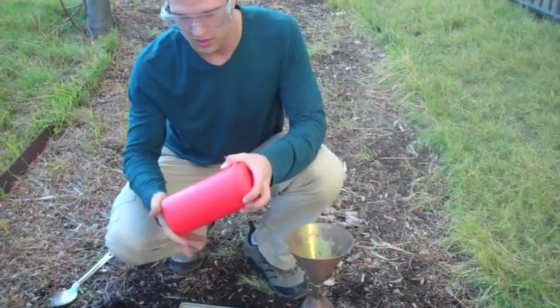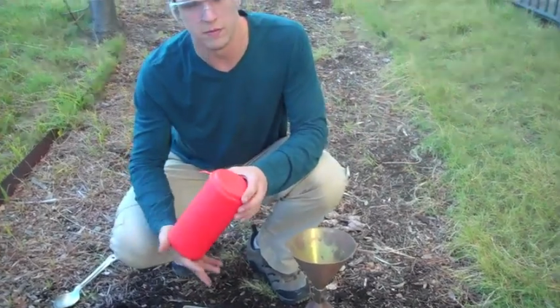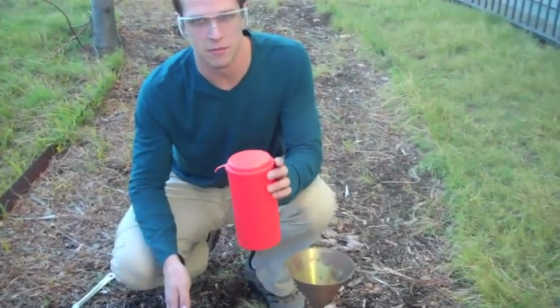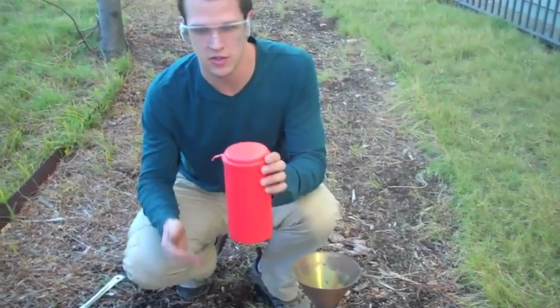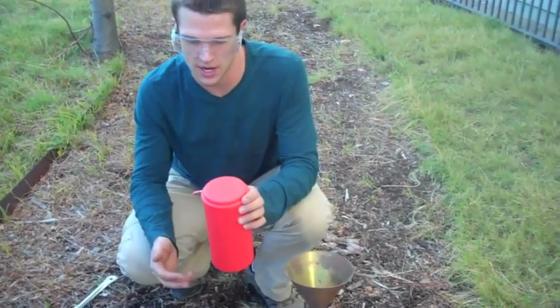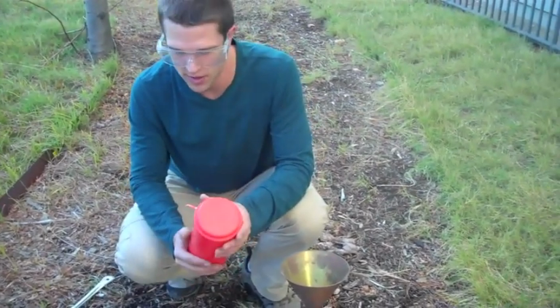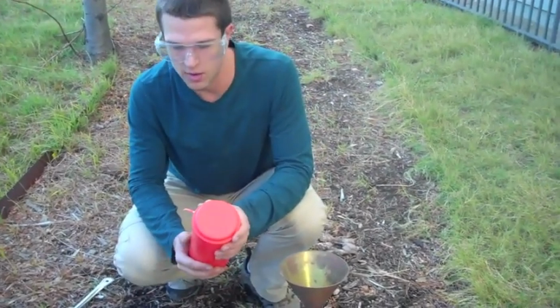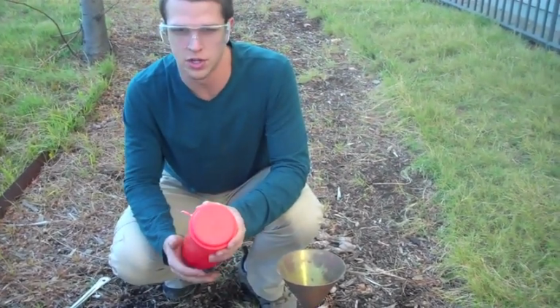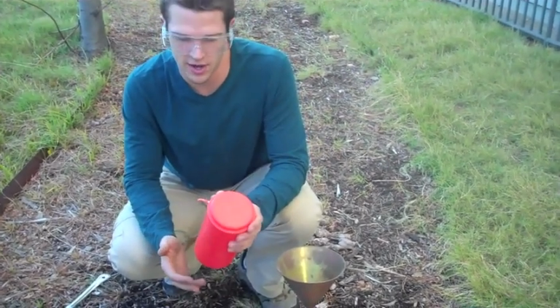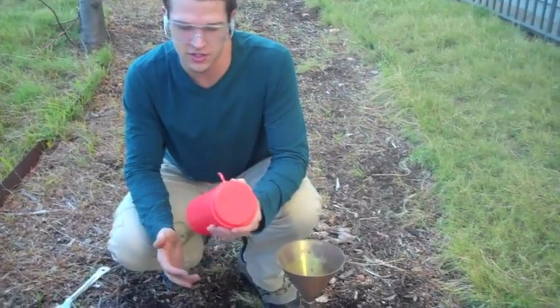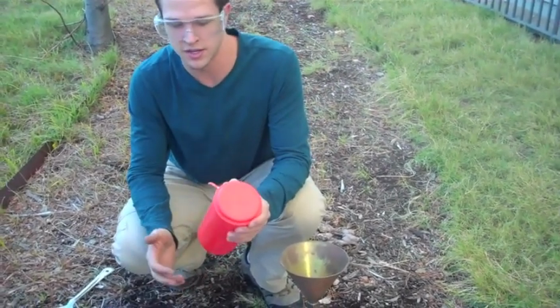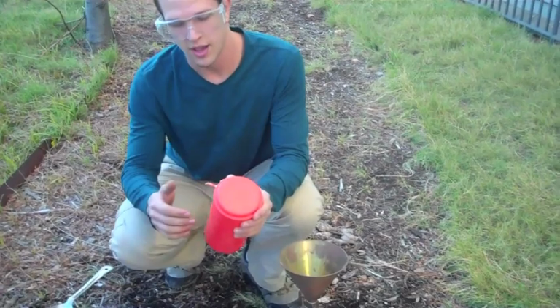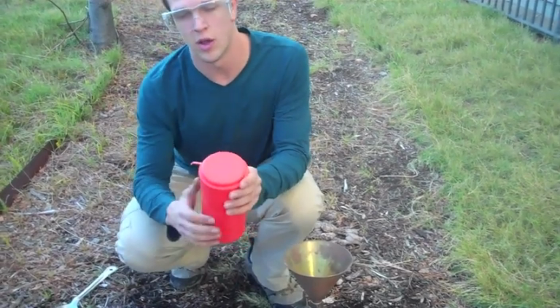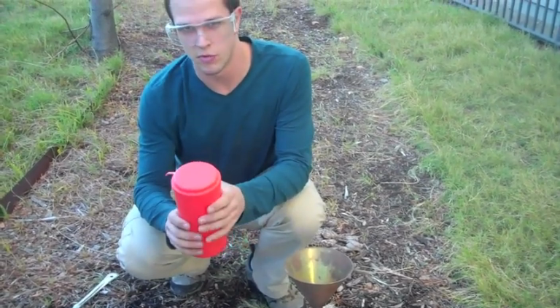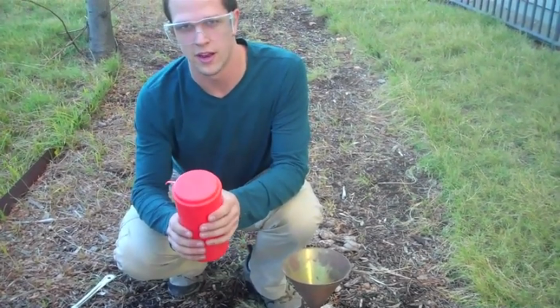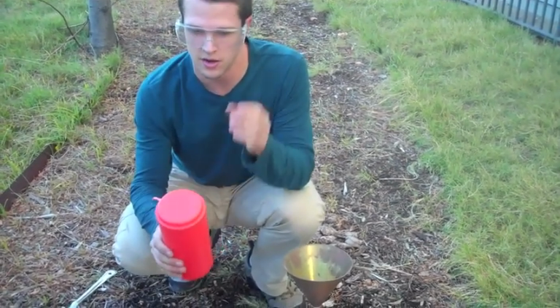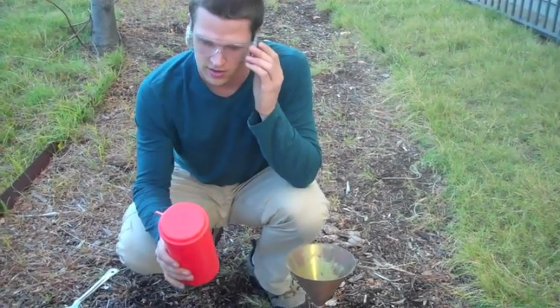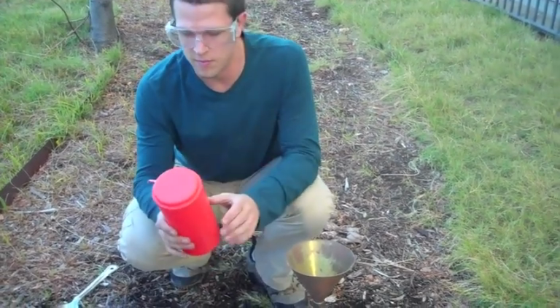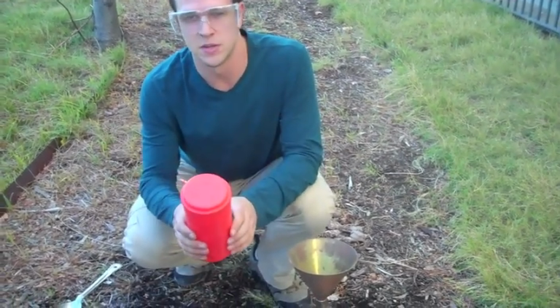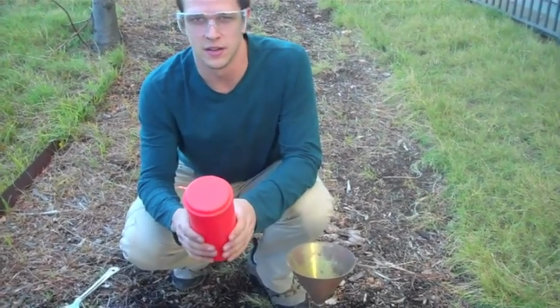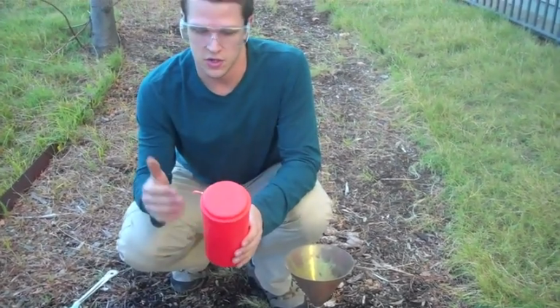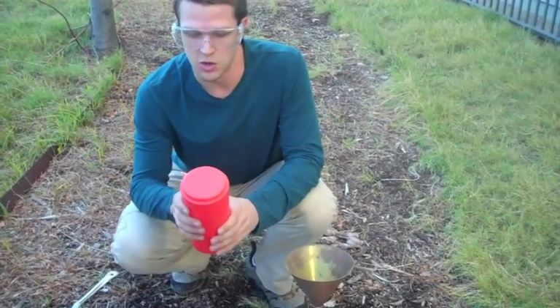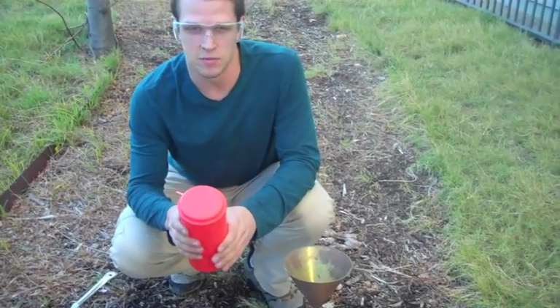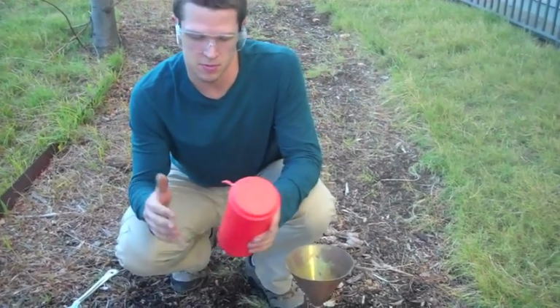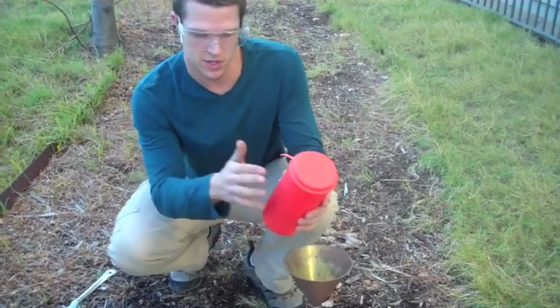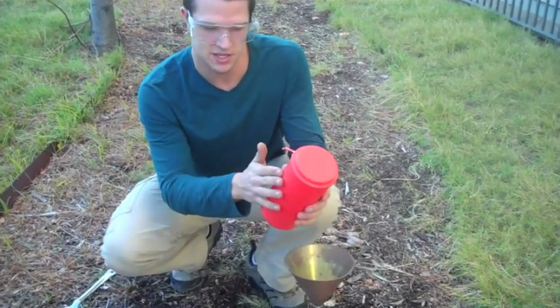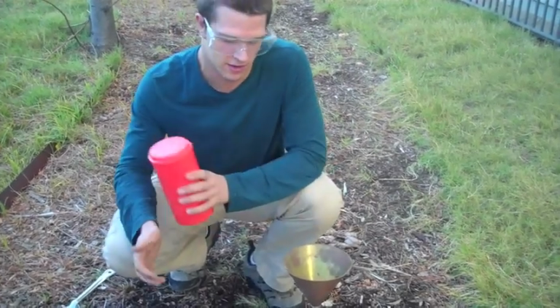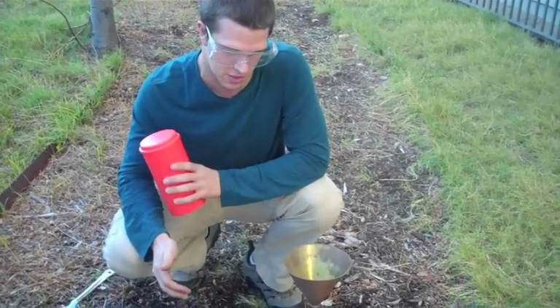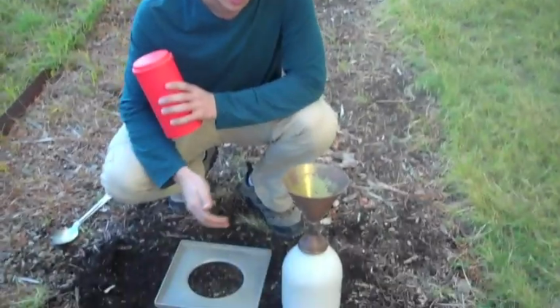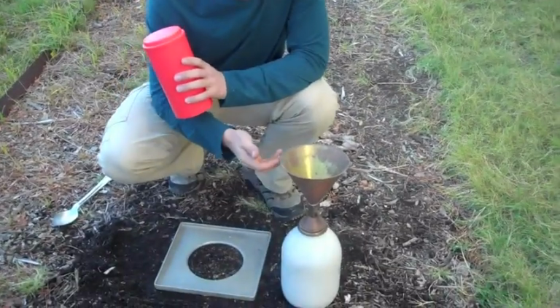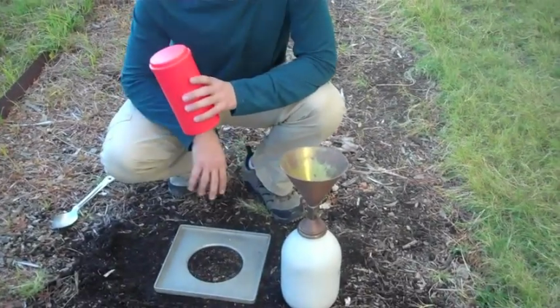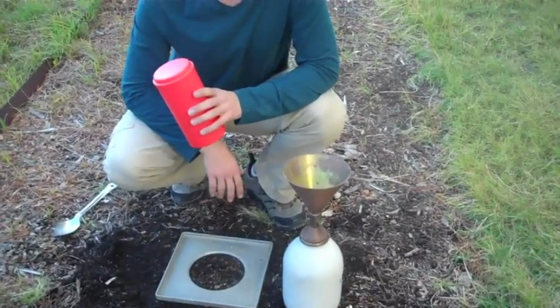The soil sample will then be taken back and a moisture content analysis conducted. Before that is done, the mass will be taken so that a unit weight can be determined based on the mass and the volume determined here.